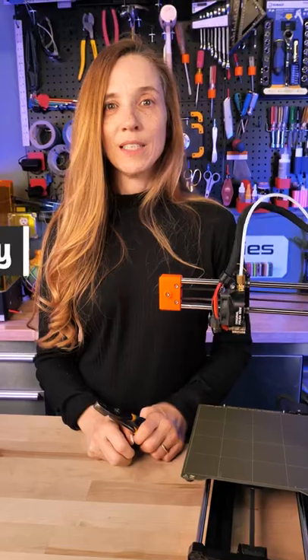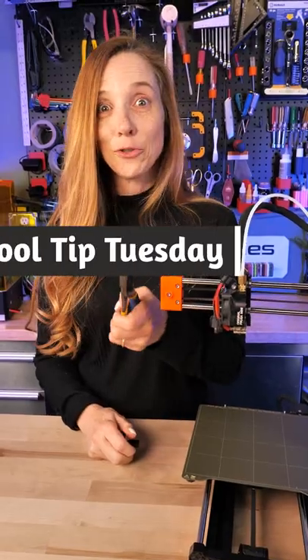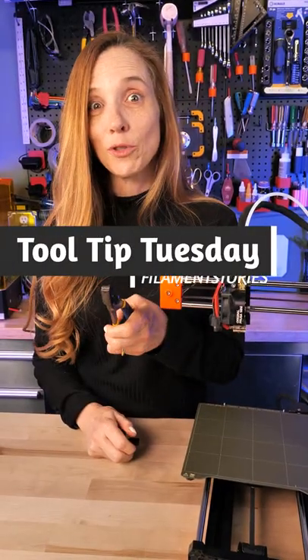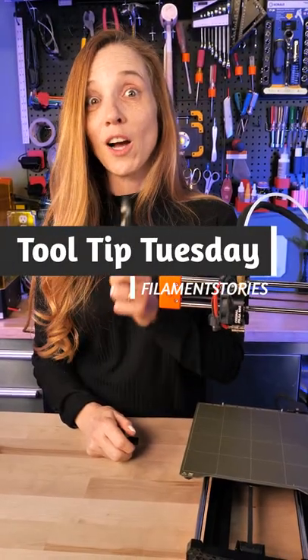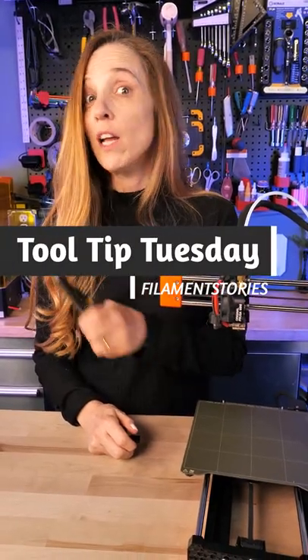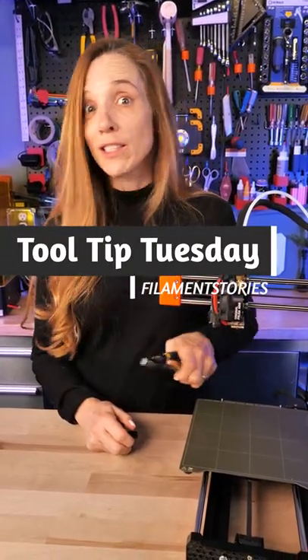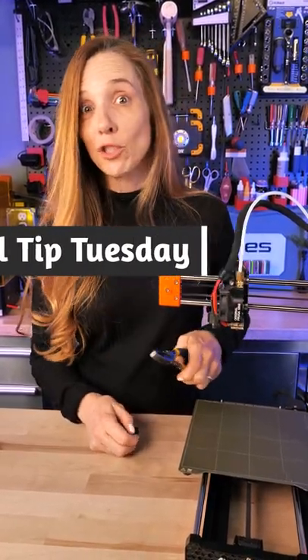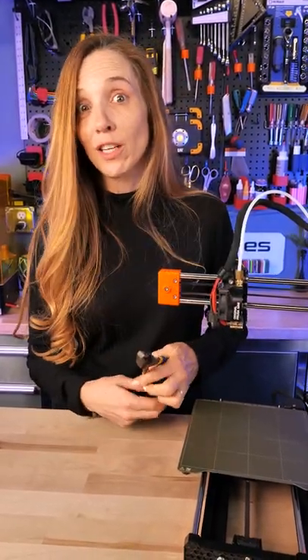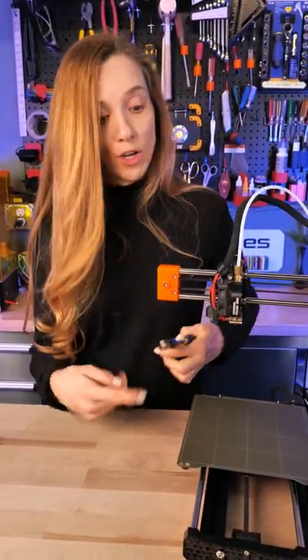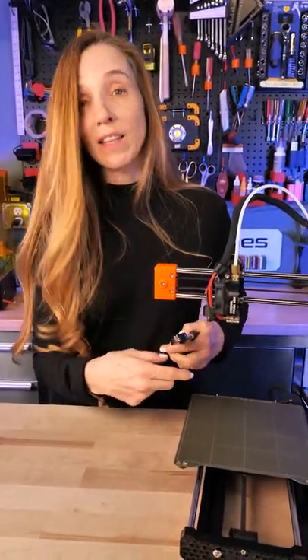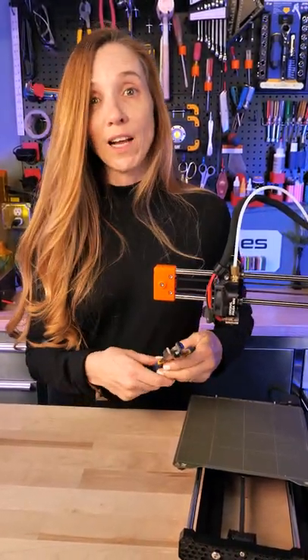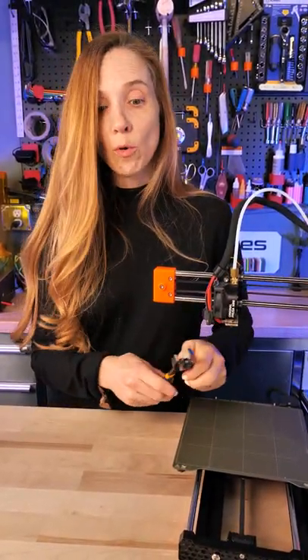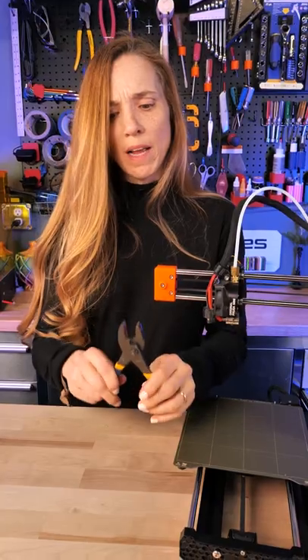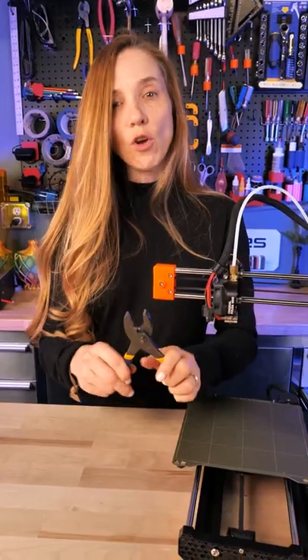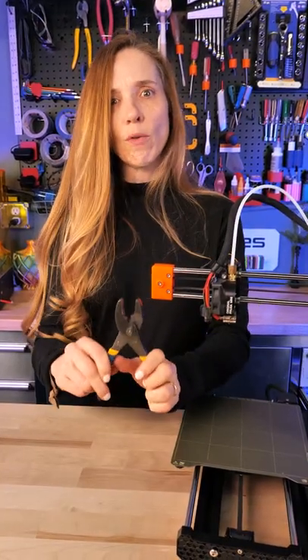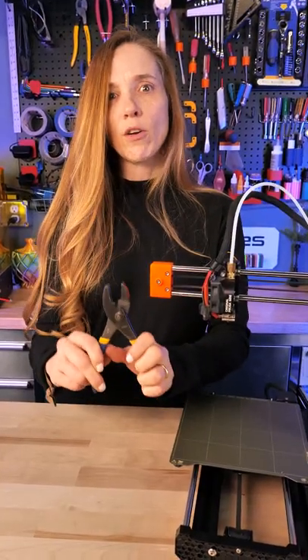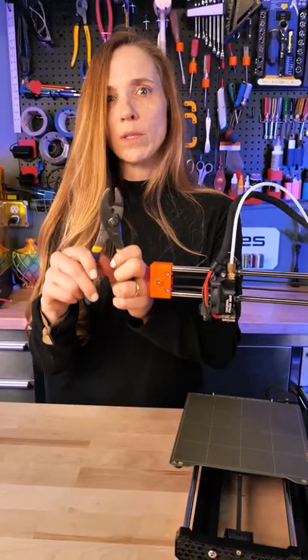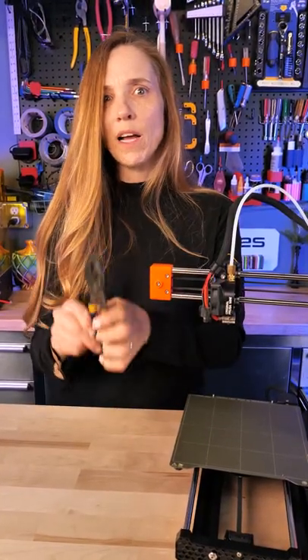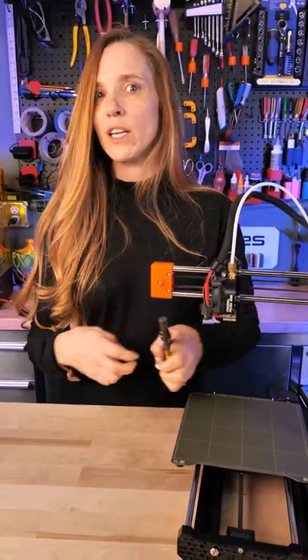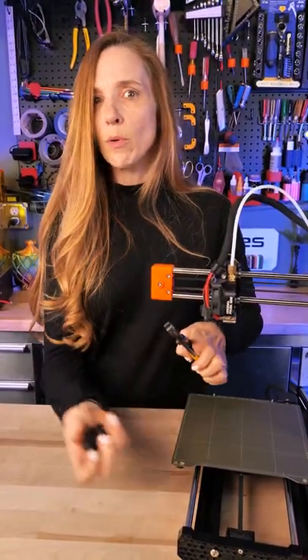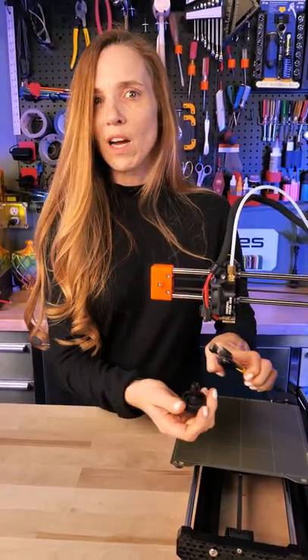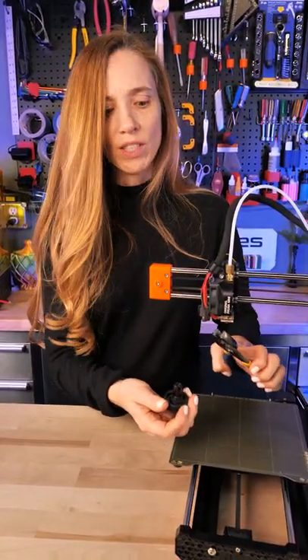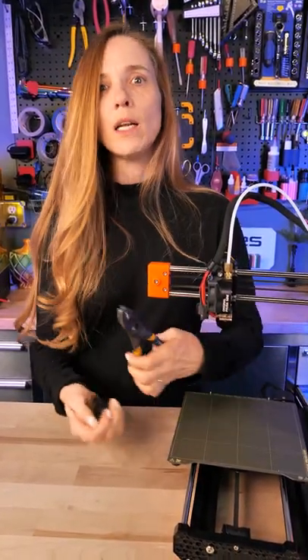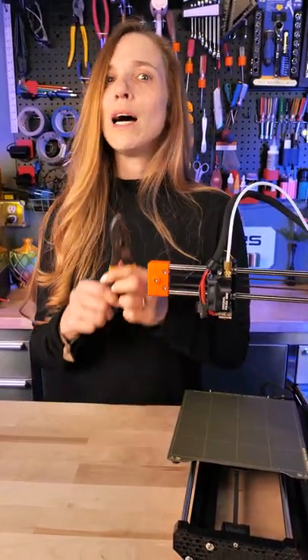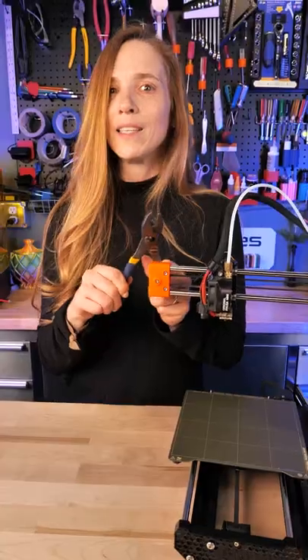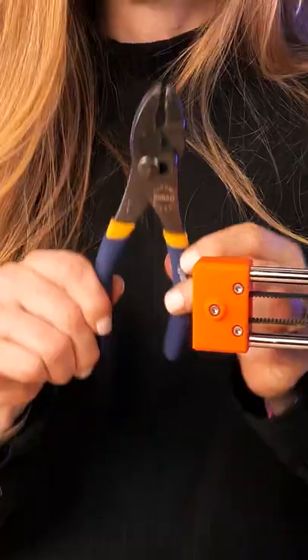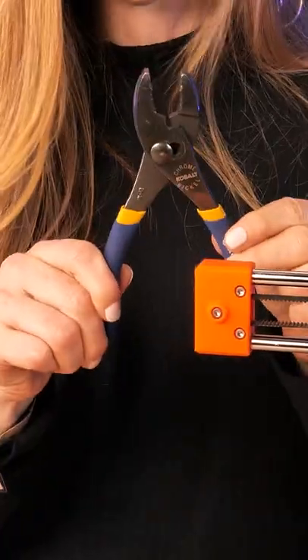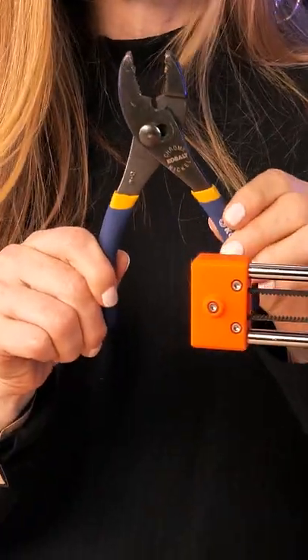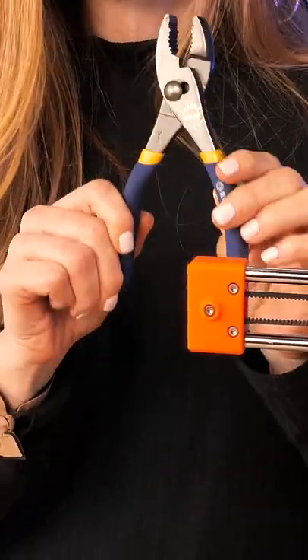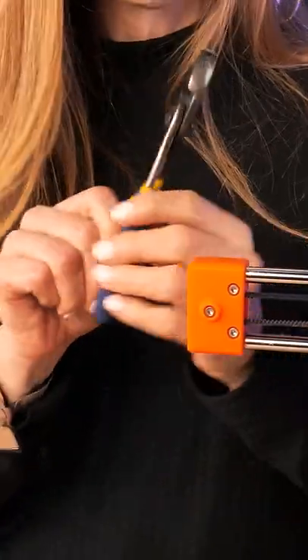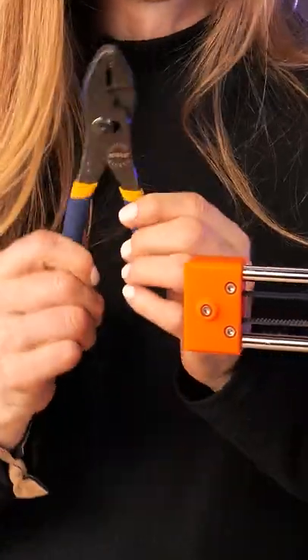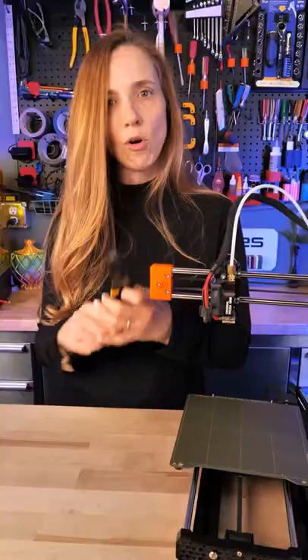It's Tool Tip Tuesday. It's time to change the nozzle. You've got the nozzle warmed up and you go in to grab the heater block with these pliers and you come in with the socket wrench. And I hate these things — they damage the heater block and you really can't grab hold.